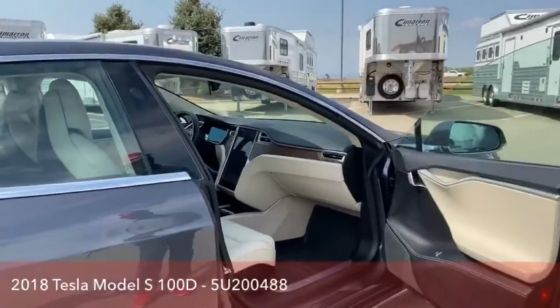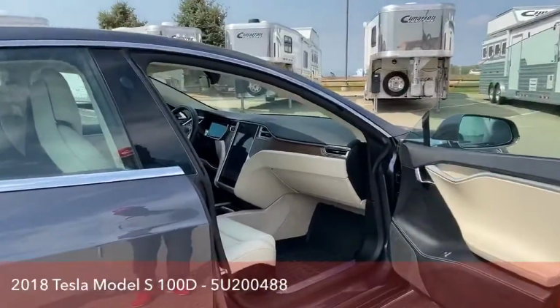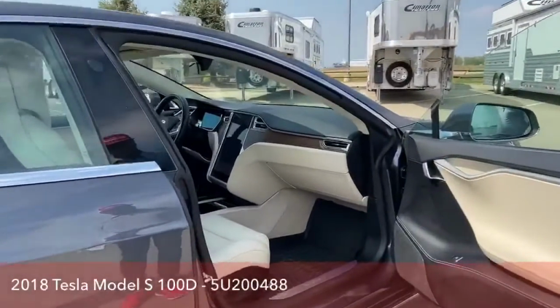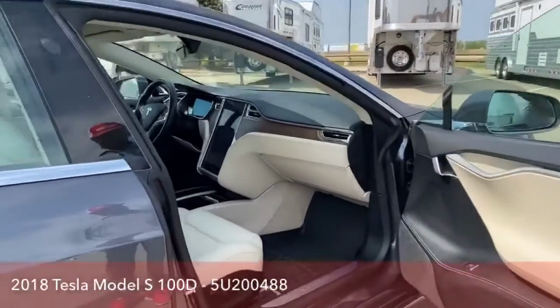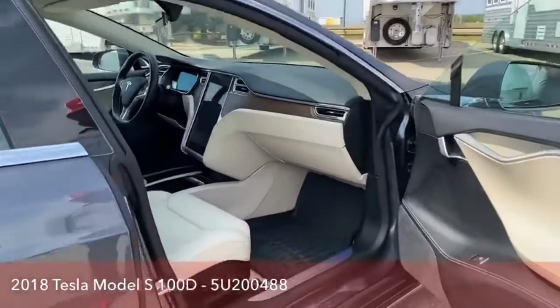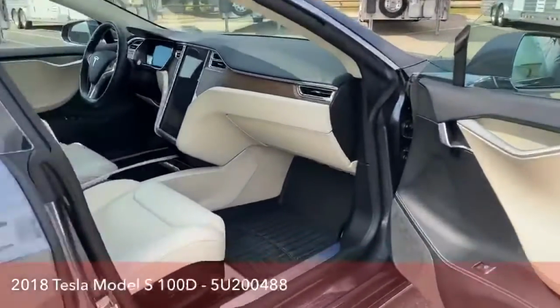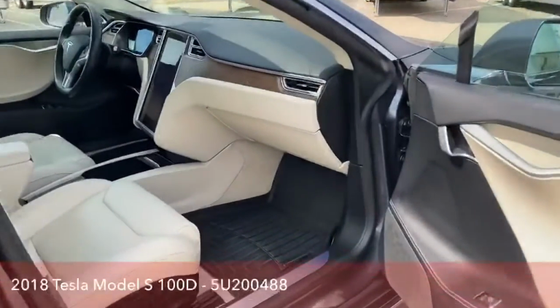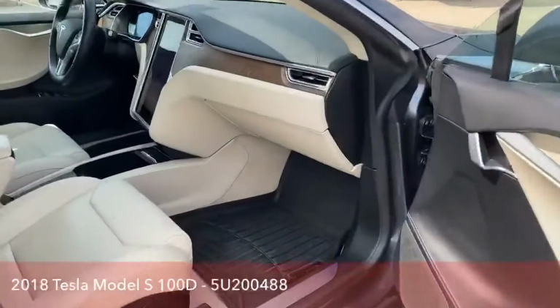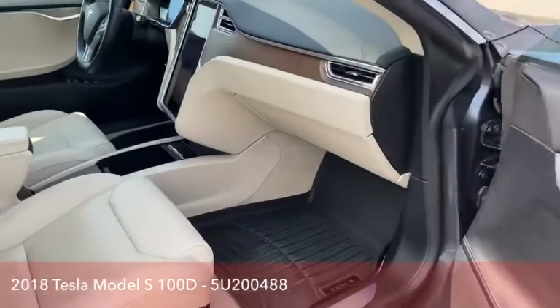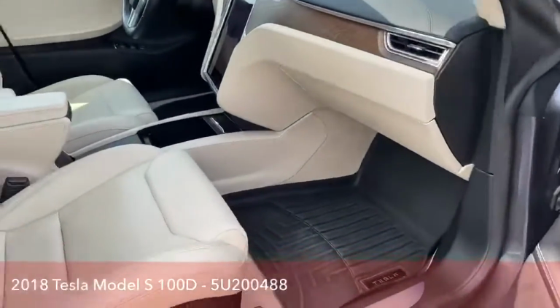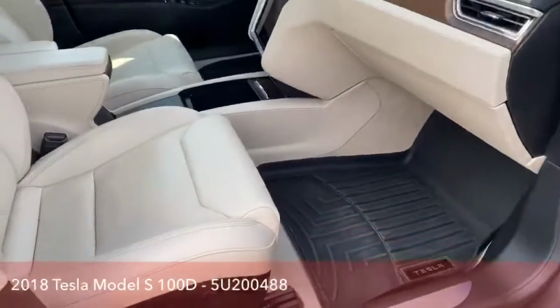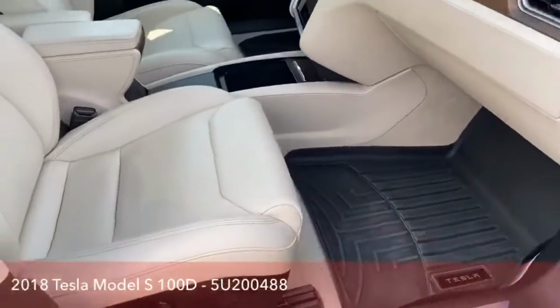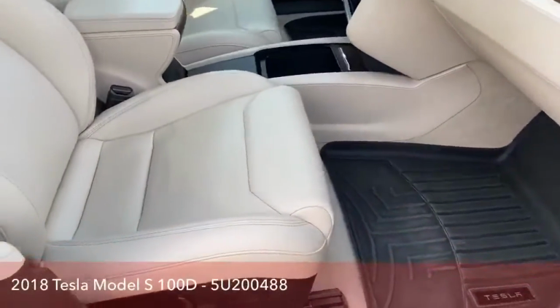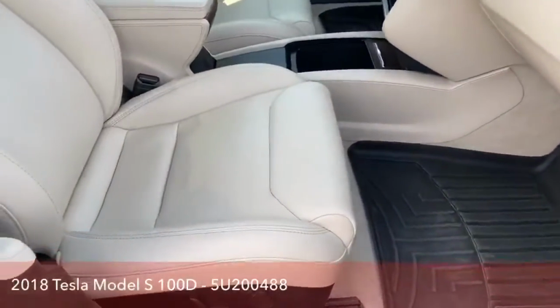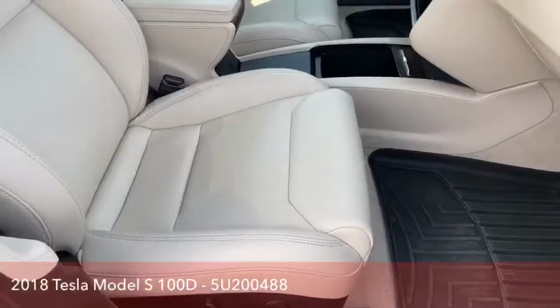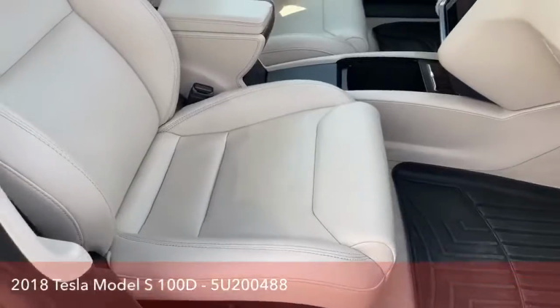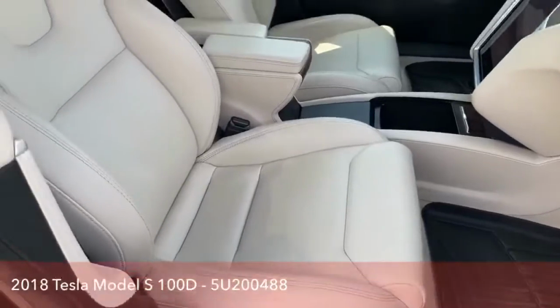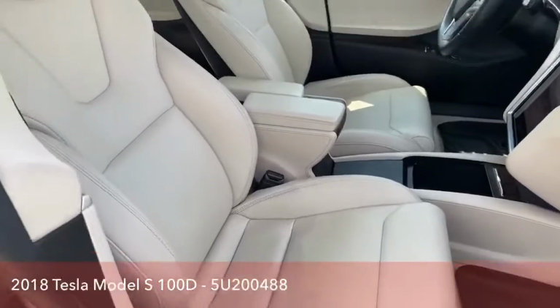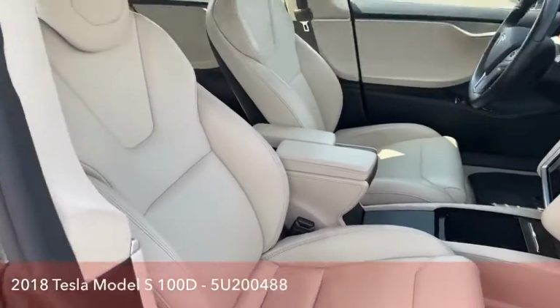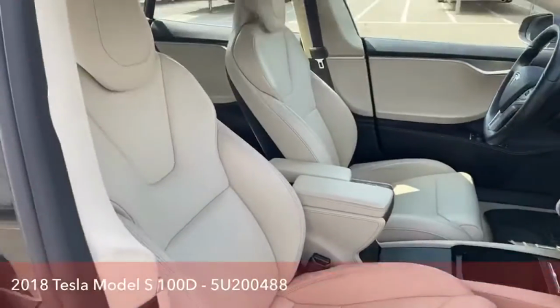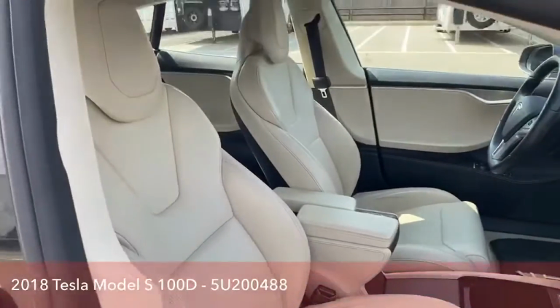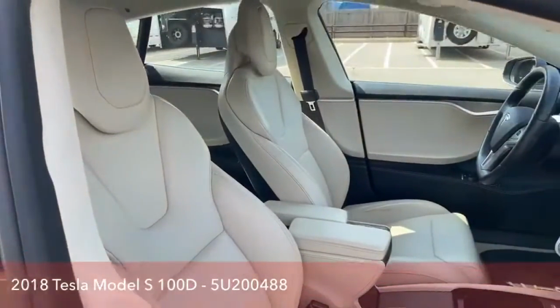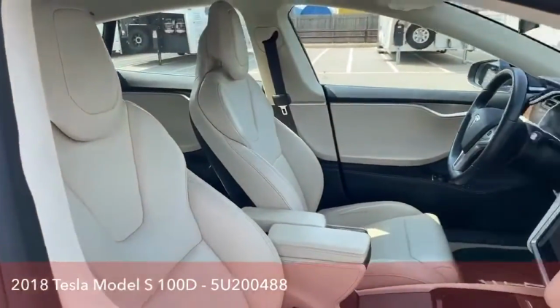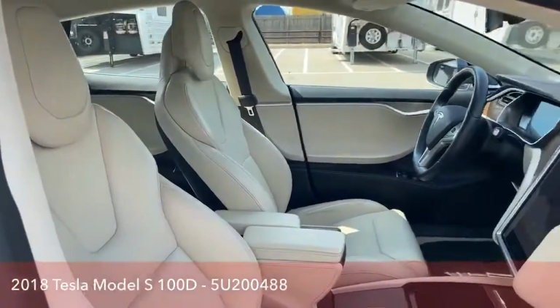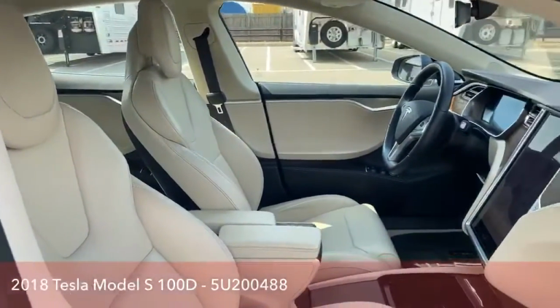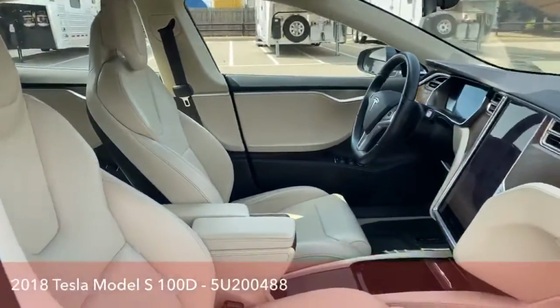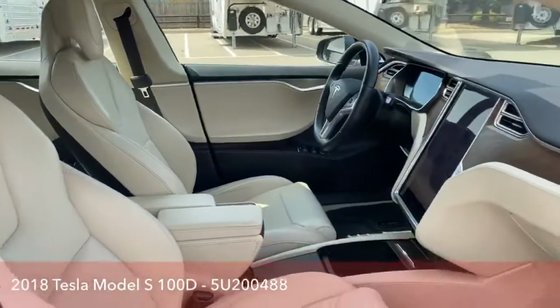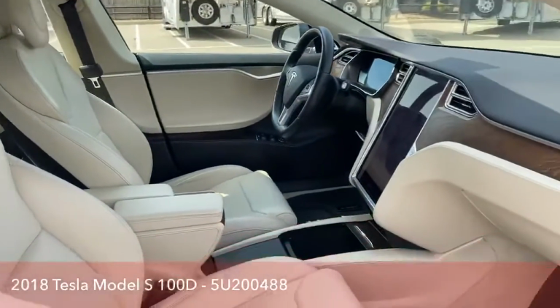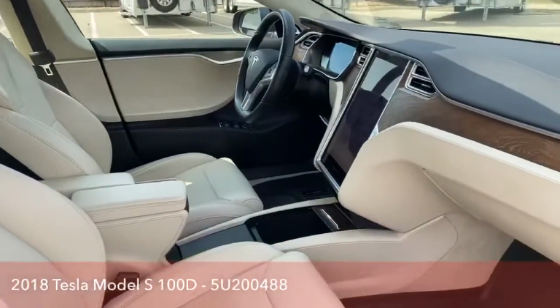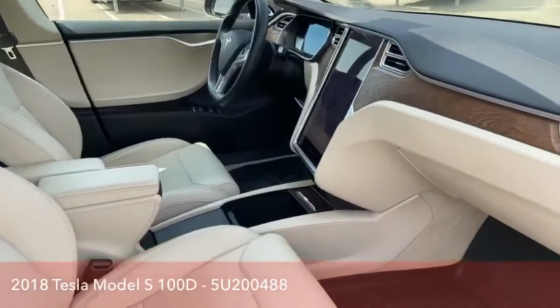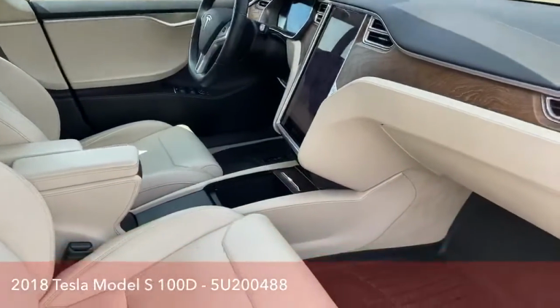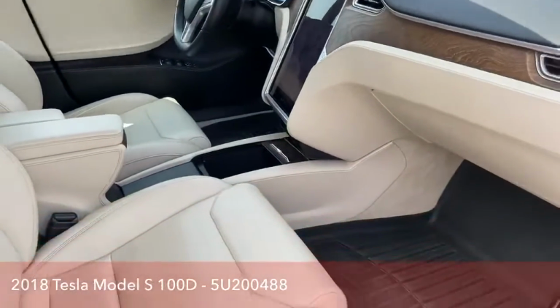Passenger seat — tons of room there as well with those WeatherTech mats. And, of course, it's fully electric as well.